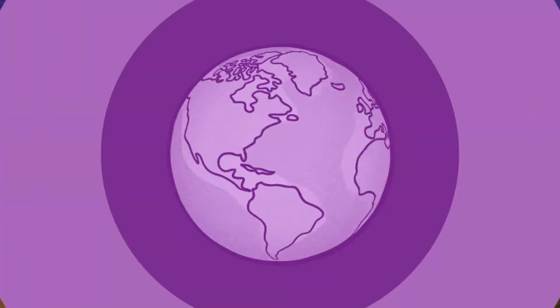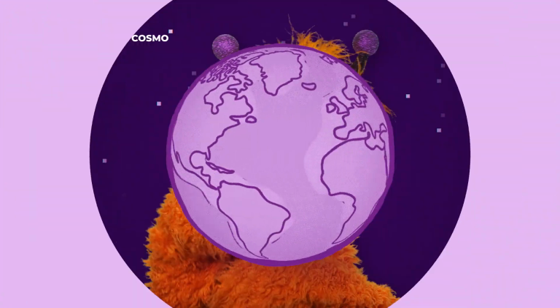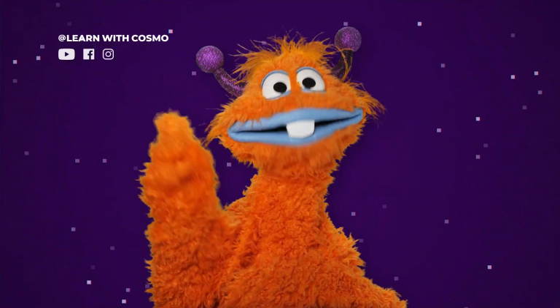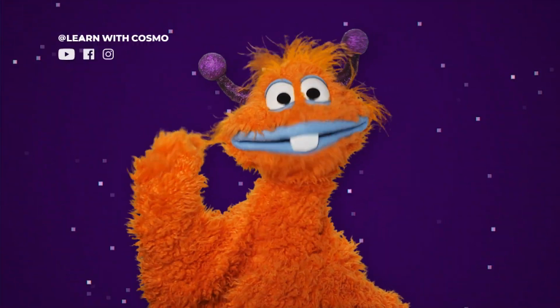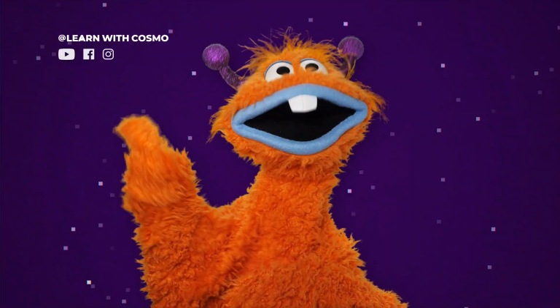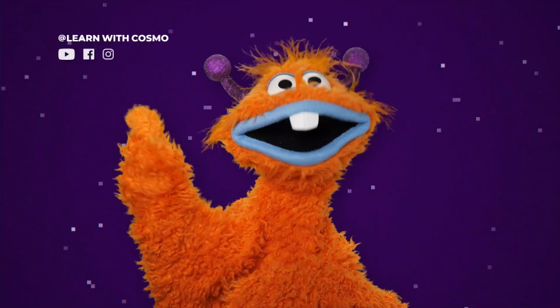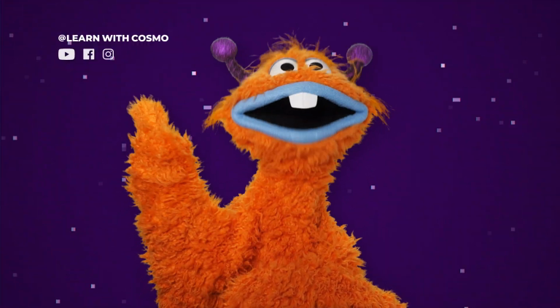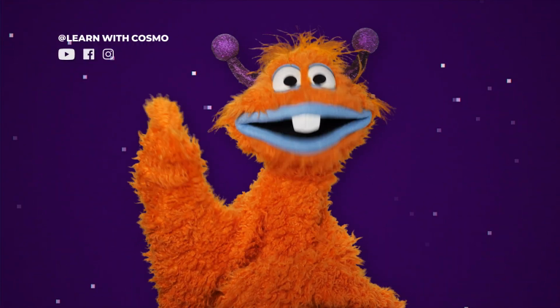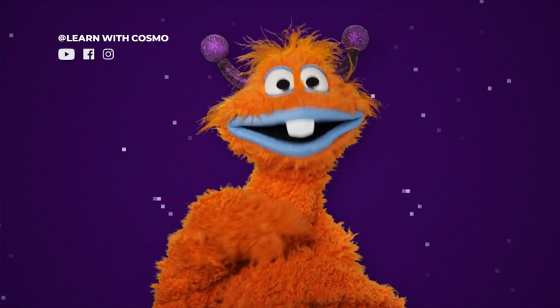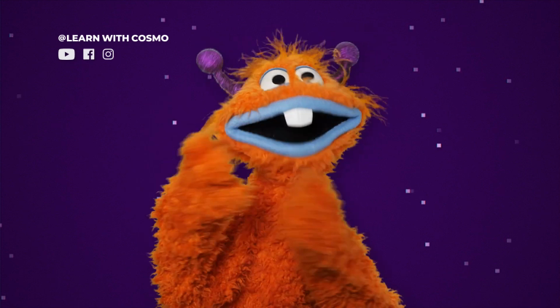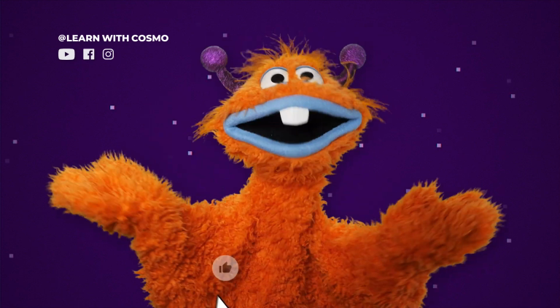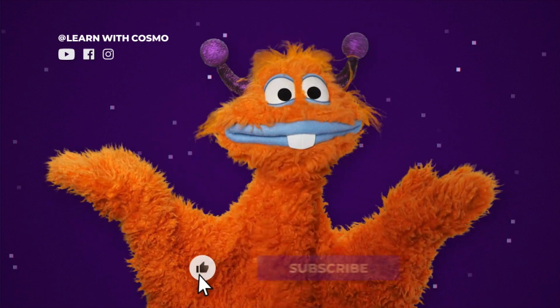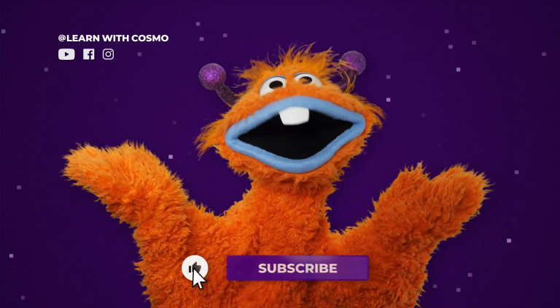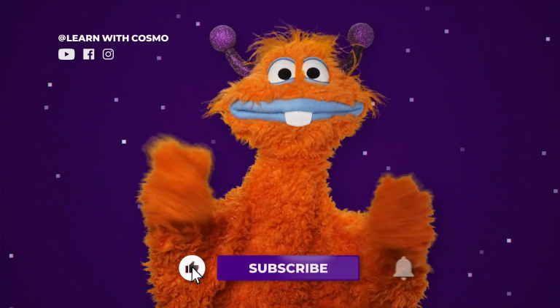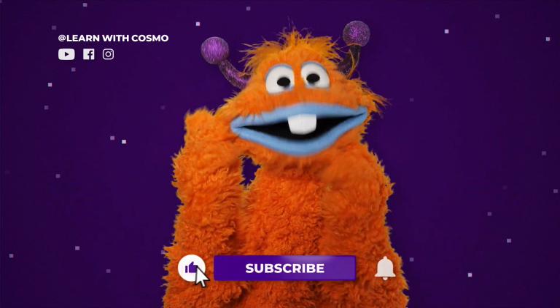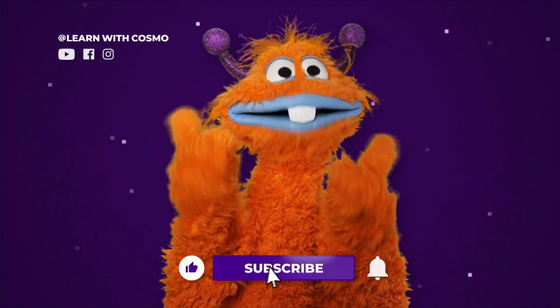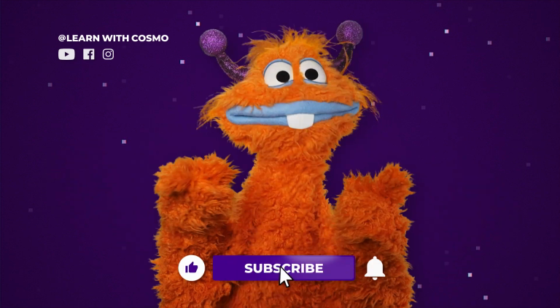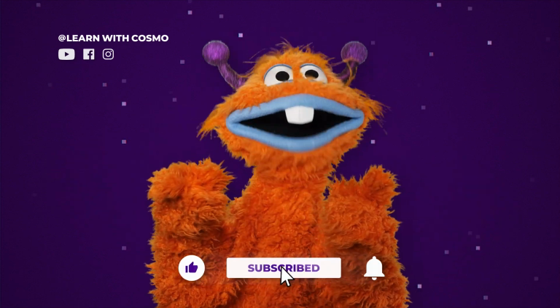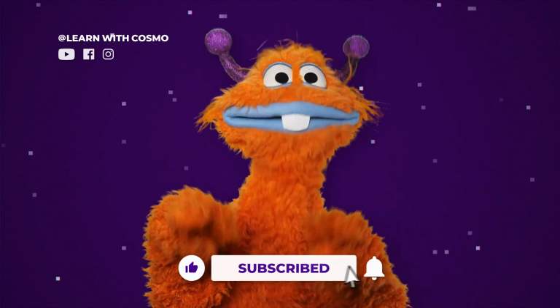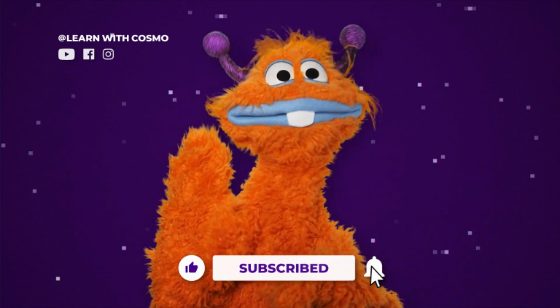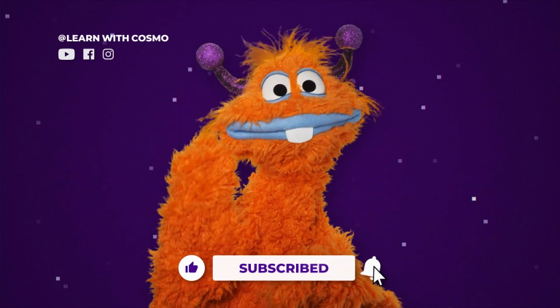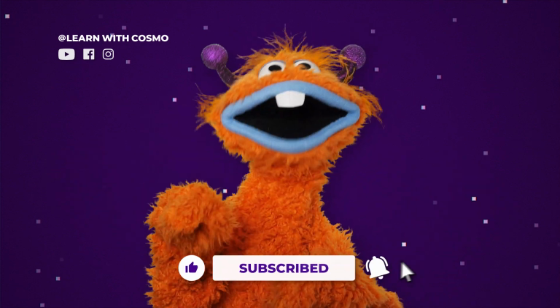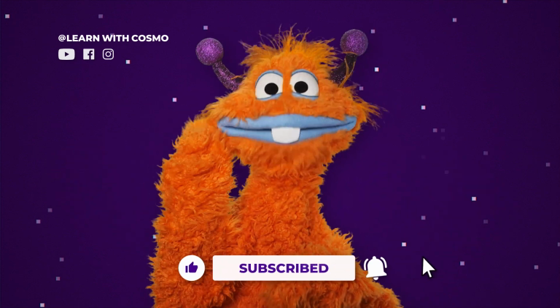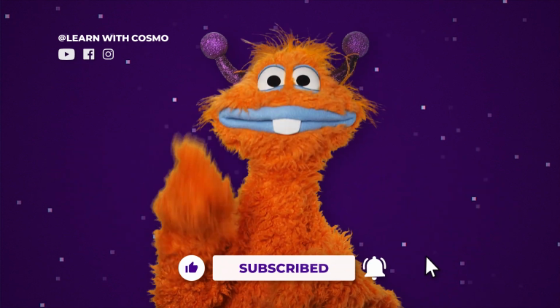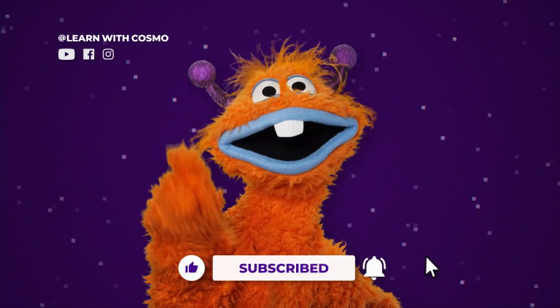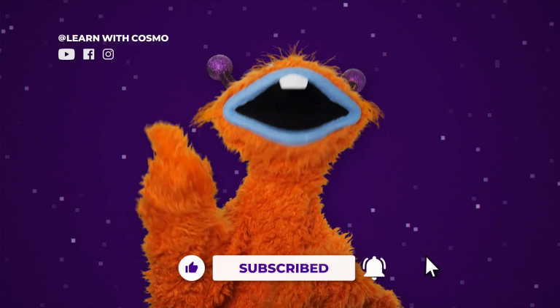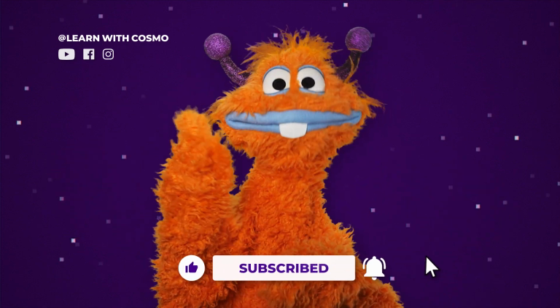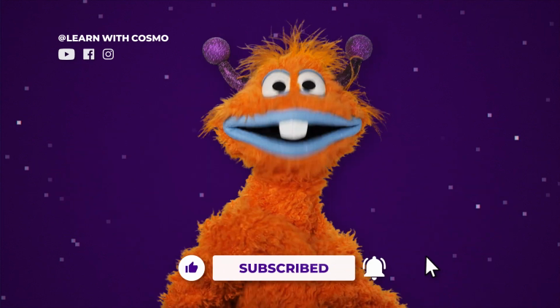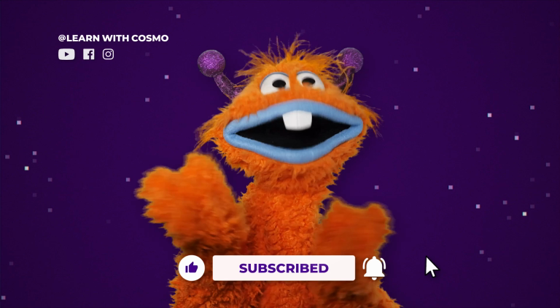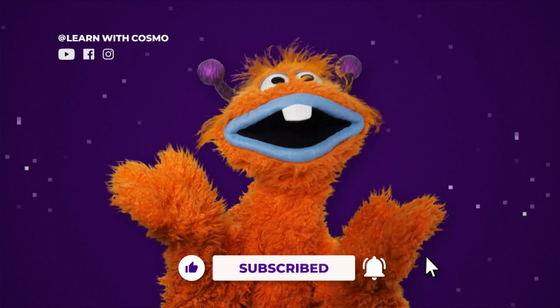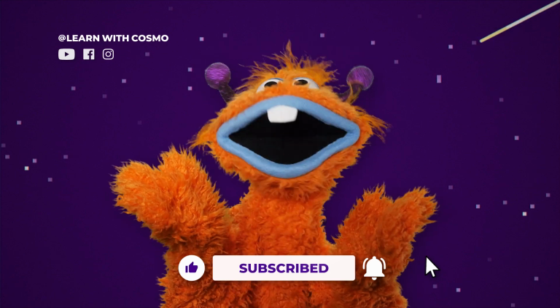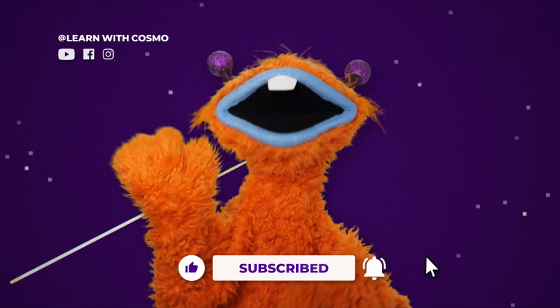If you liked this video and want to keep learning together, smash that like button and subscribe to the channel. See you real soon.